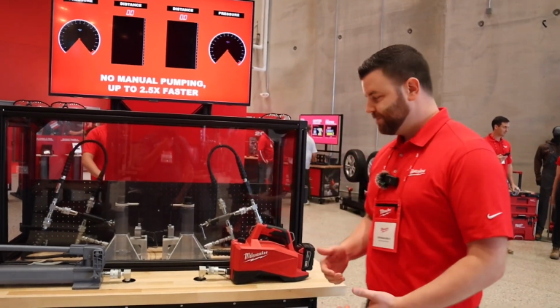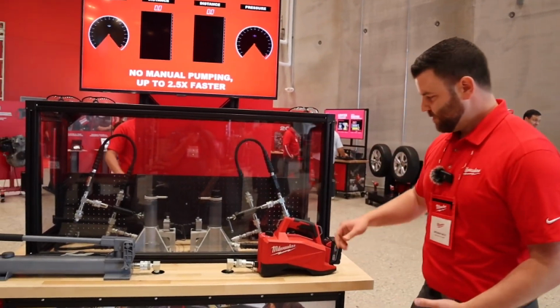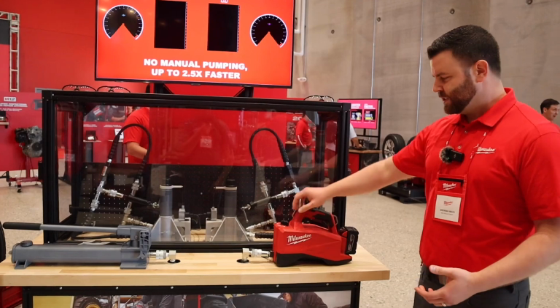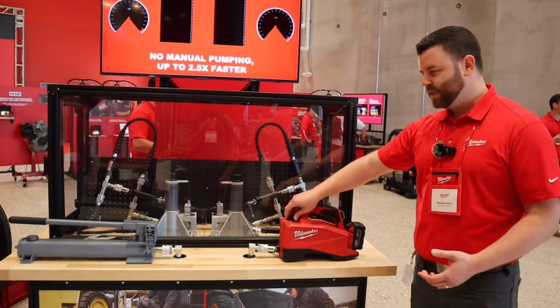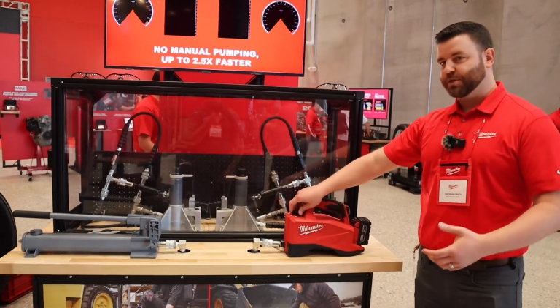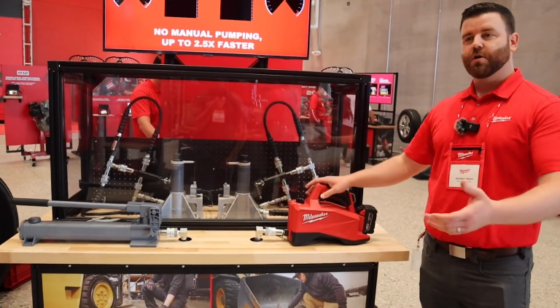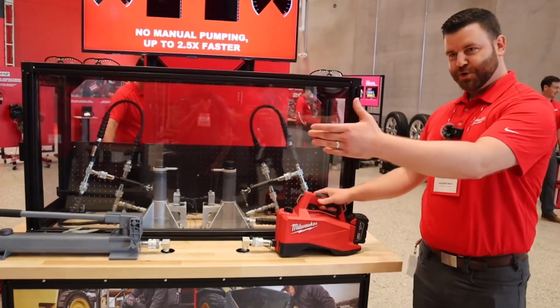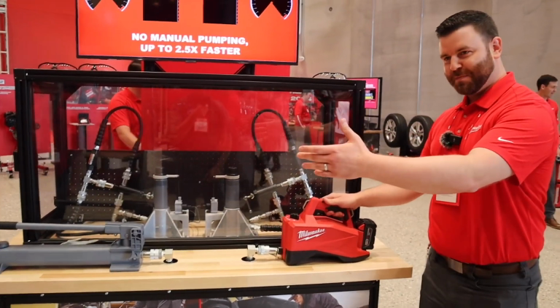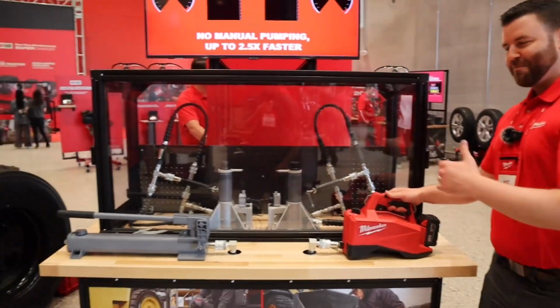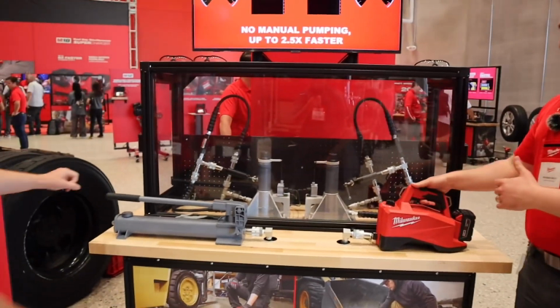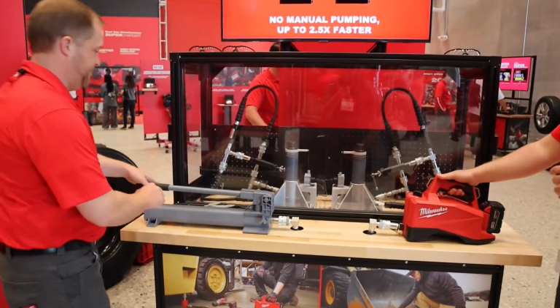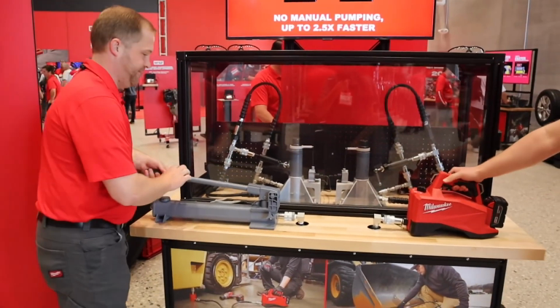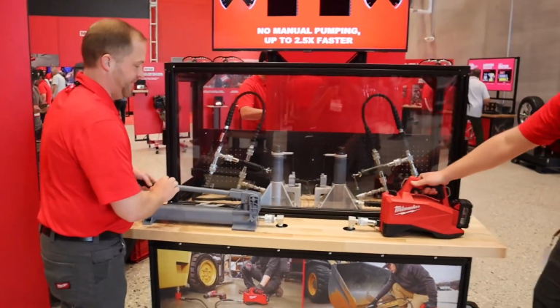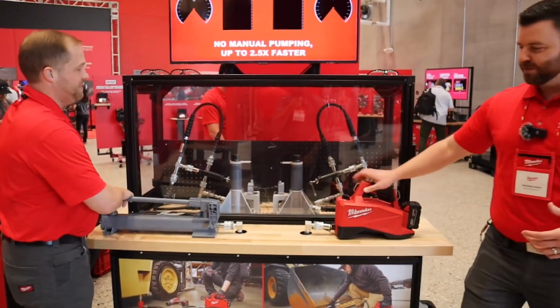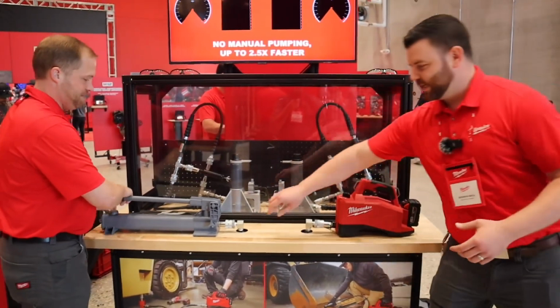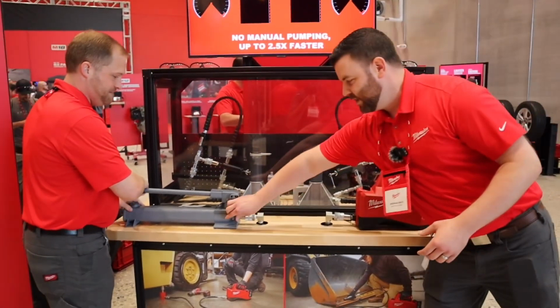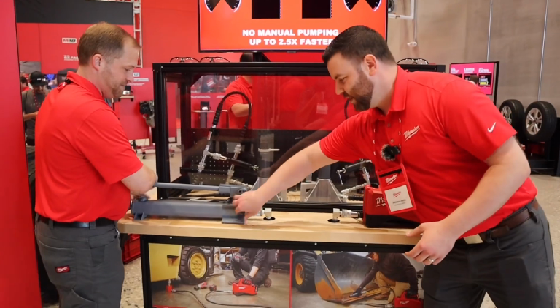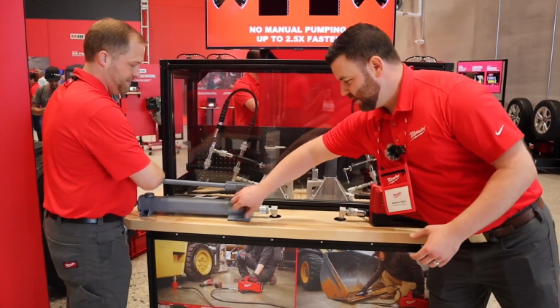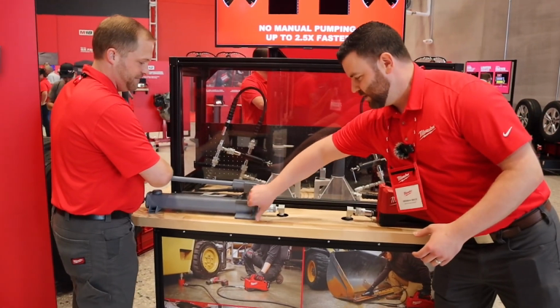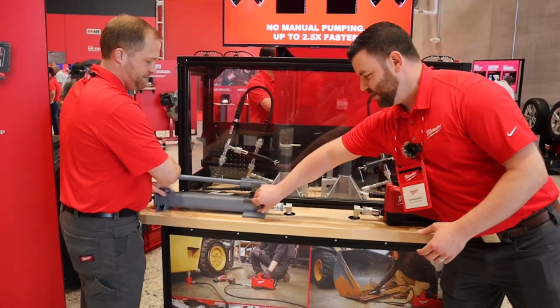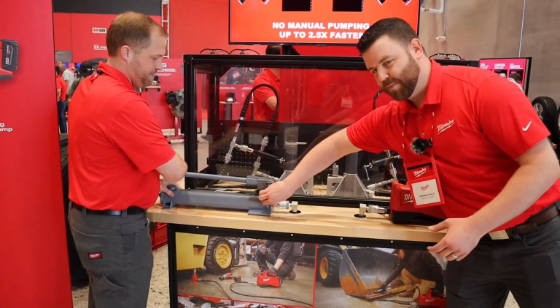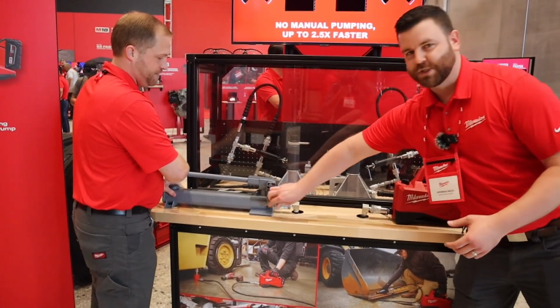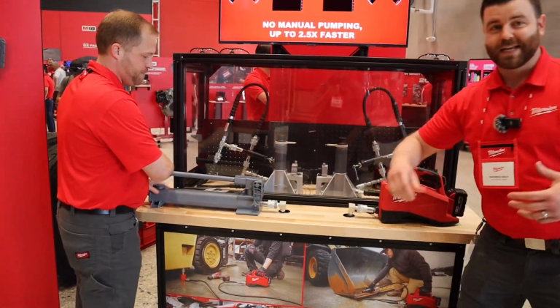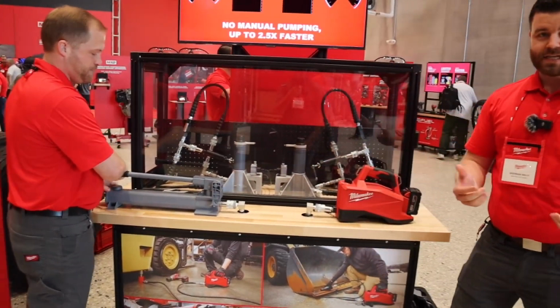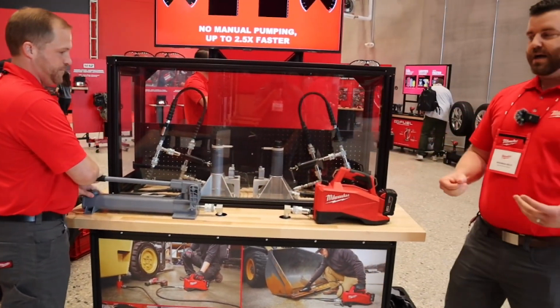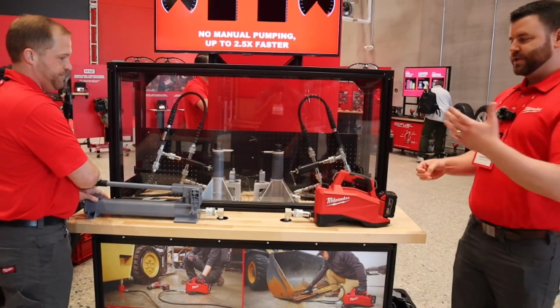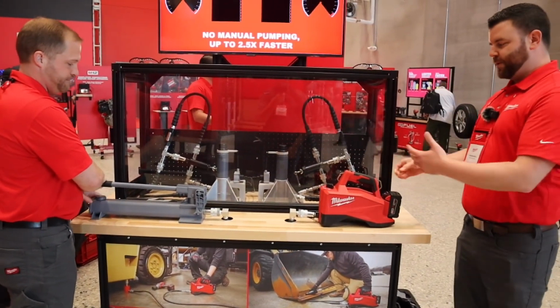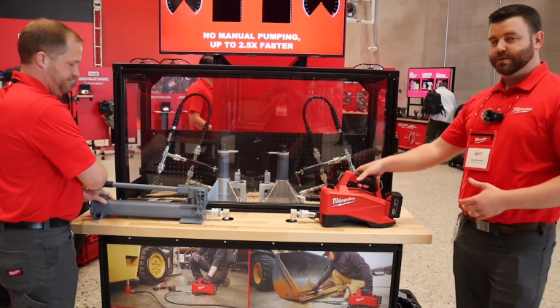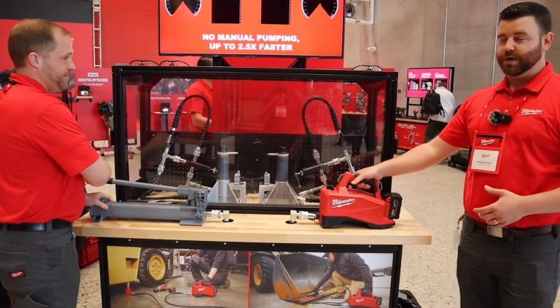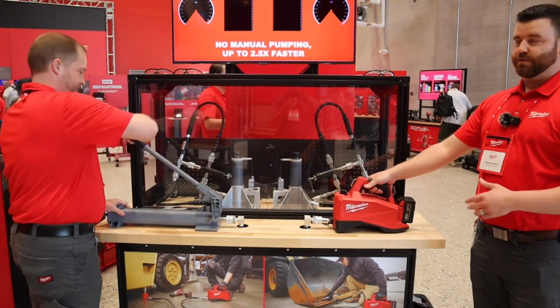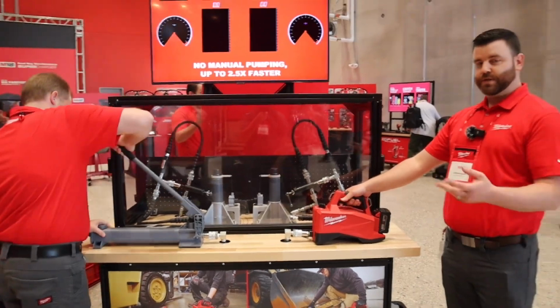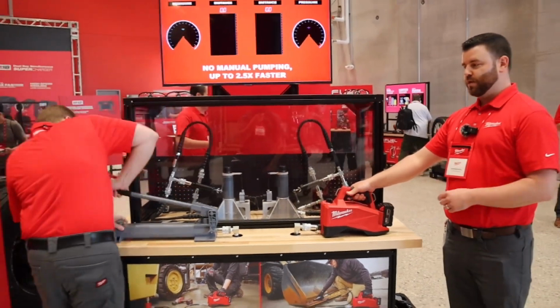This is mainly to show — Troy, if you wouldn't mind helping me out here — the major difference in the amount of muscle effort it takes using a hand pump relative to ours. Three, two, one.